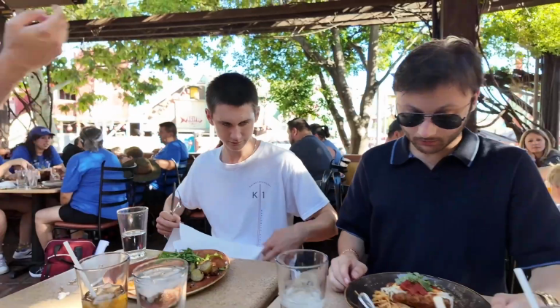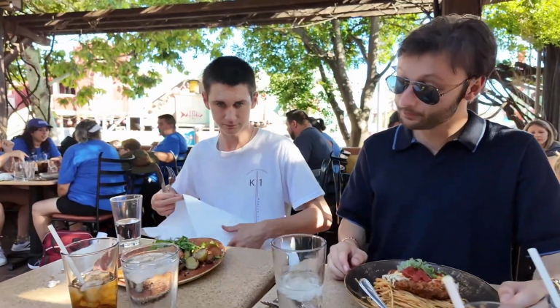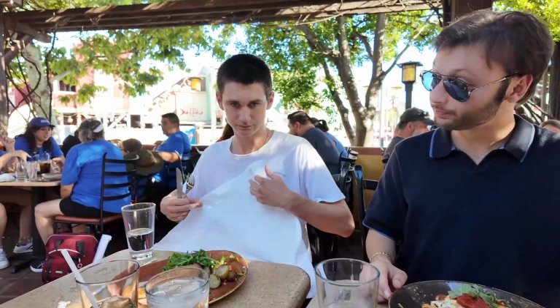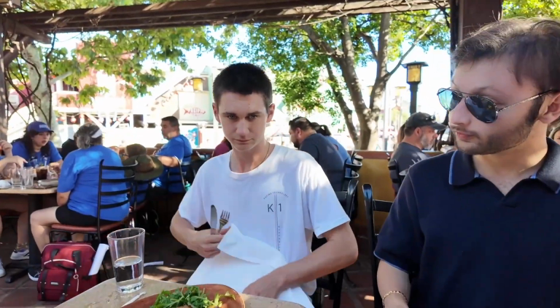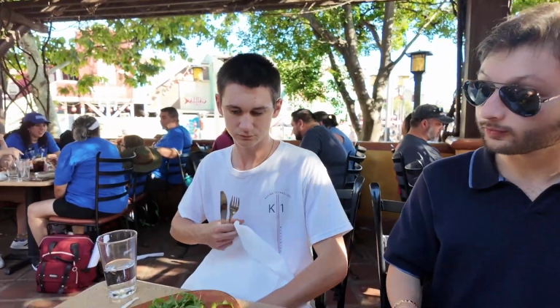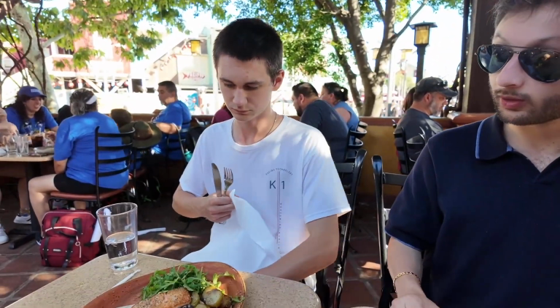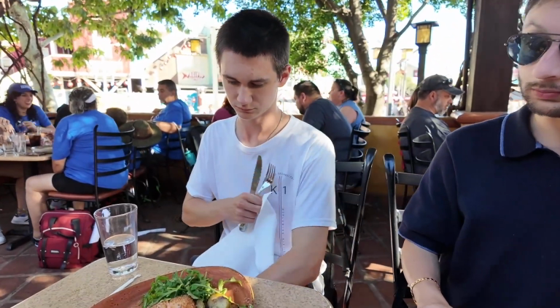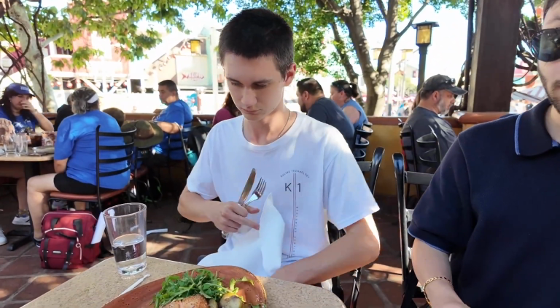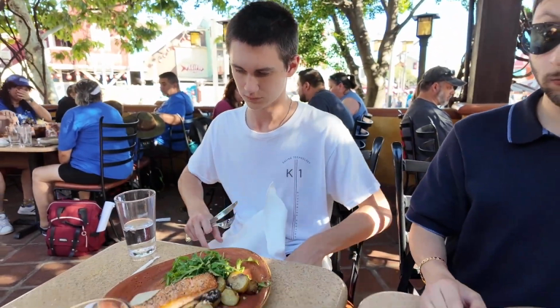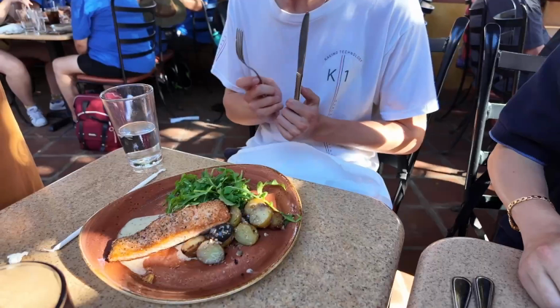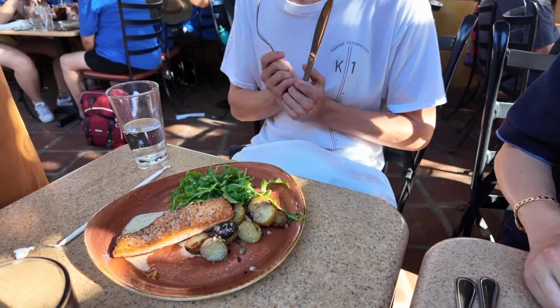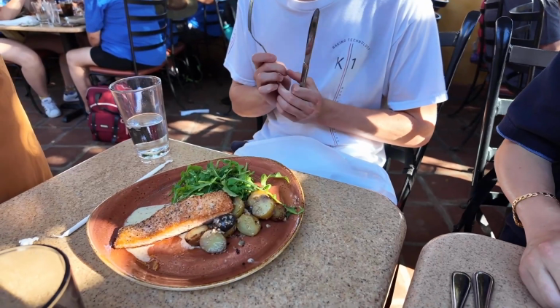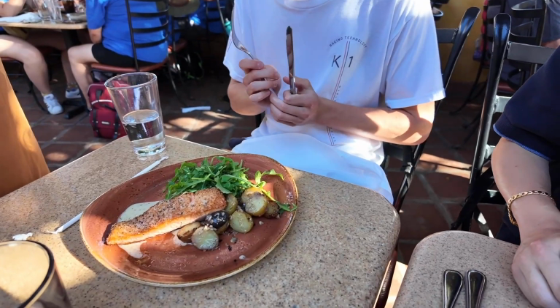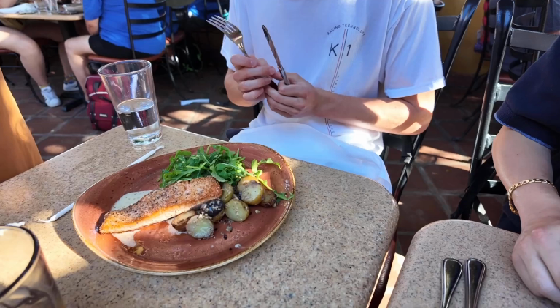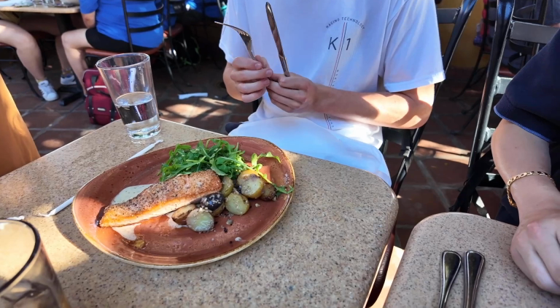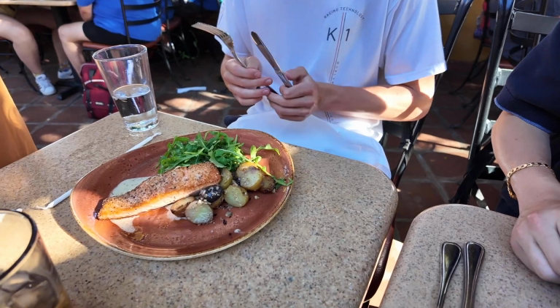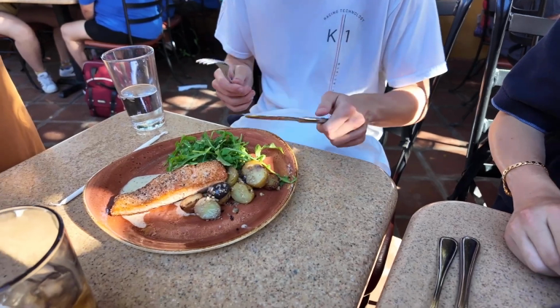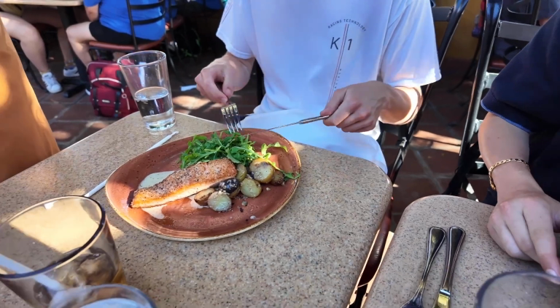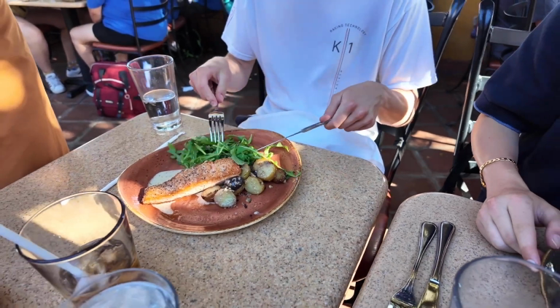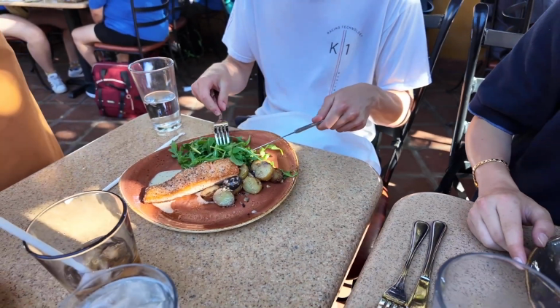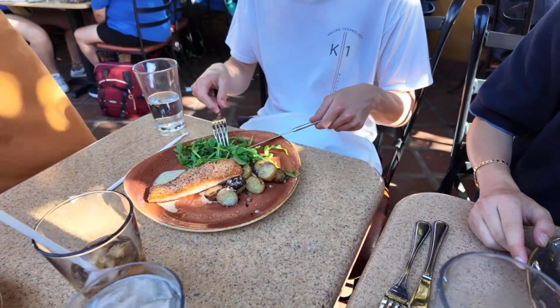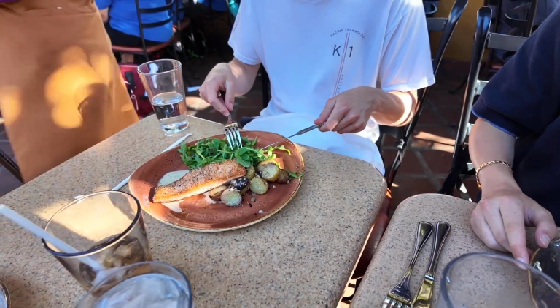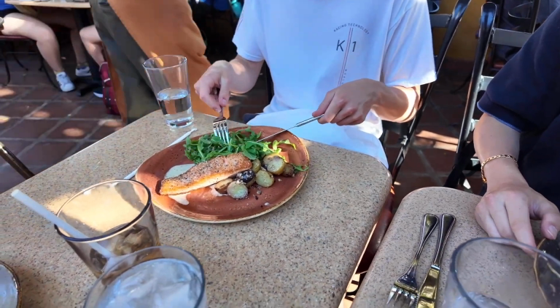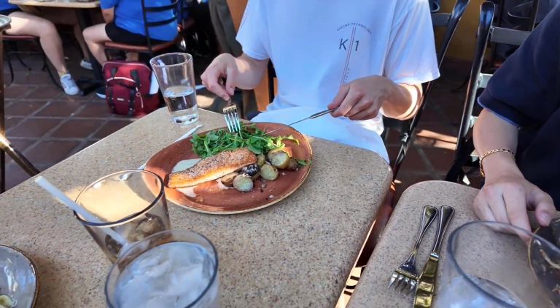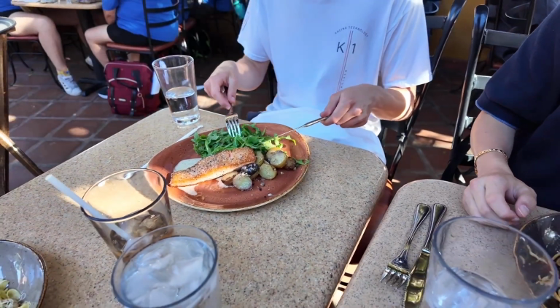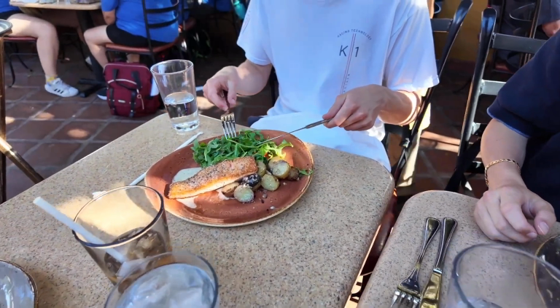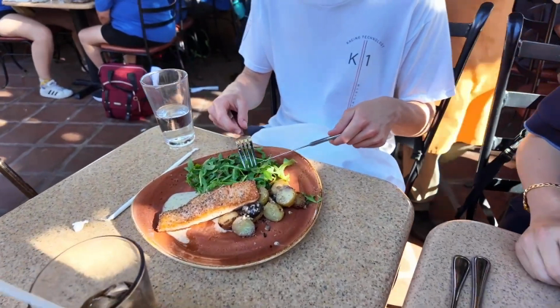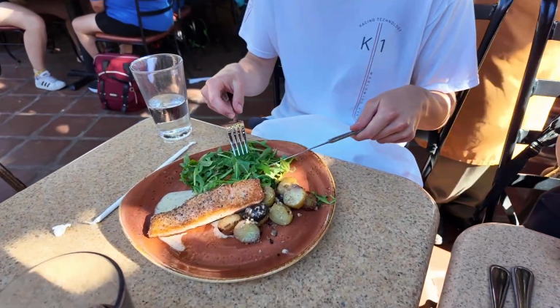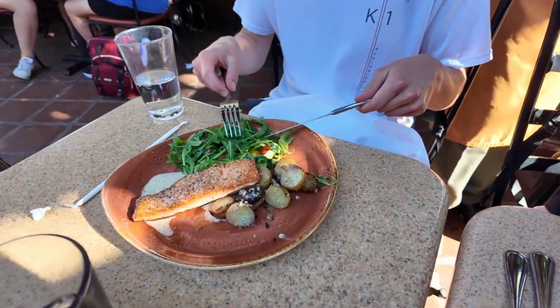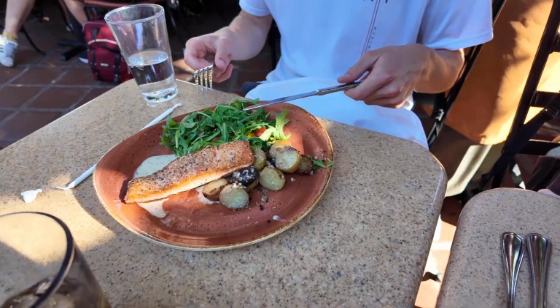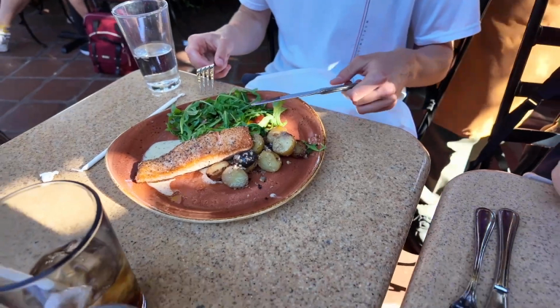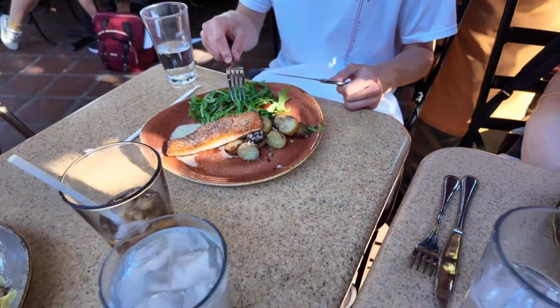Our dinner has arrived. Oh my goodness! John got the salmon. It comes with roasted potatoes and a salad with tomatoes. Wow, that looks really good, John. That was a good choice.